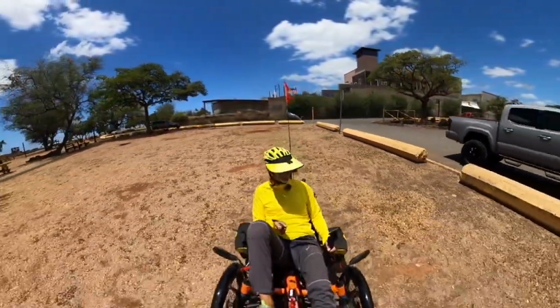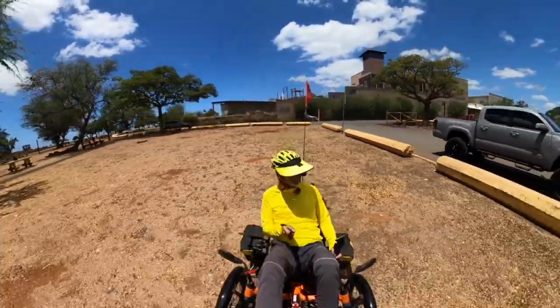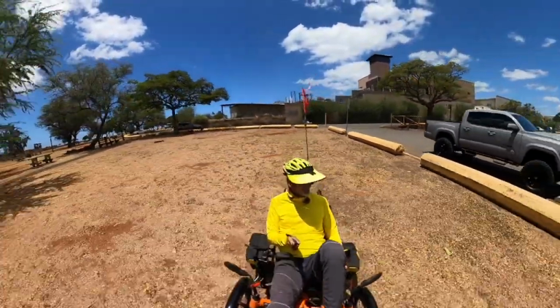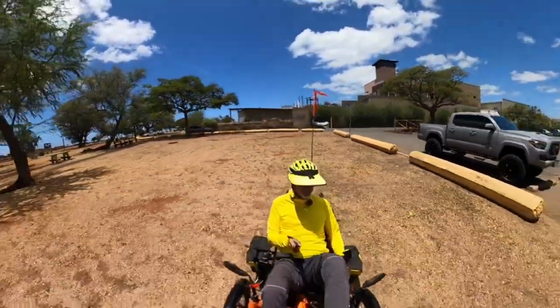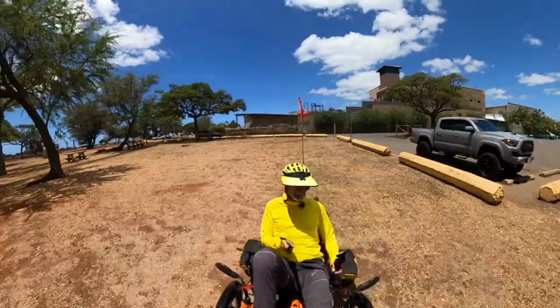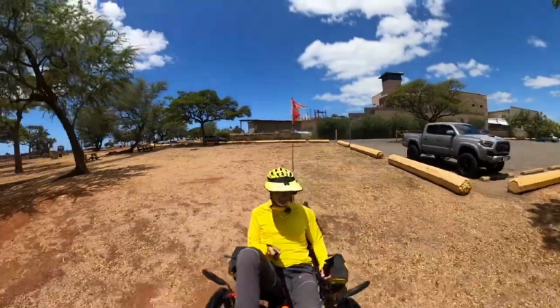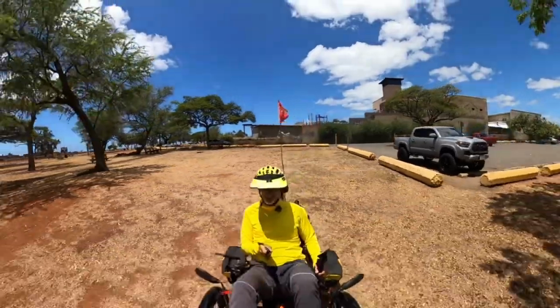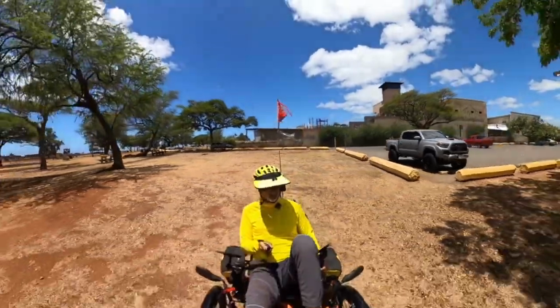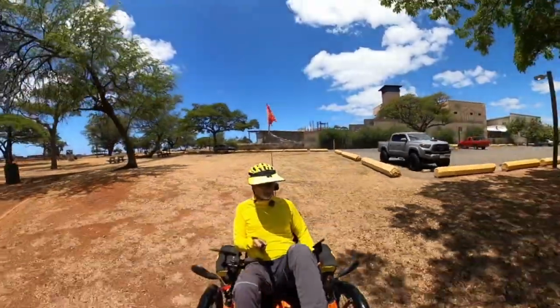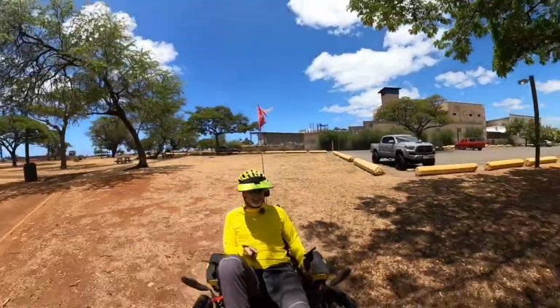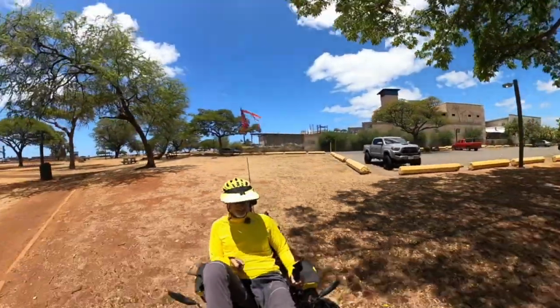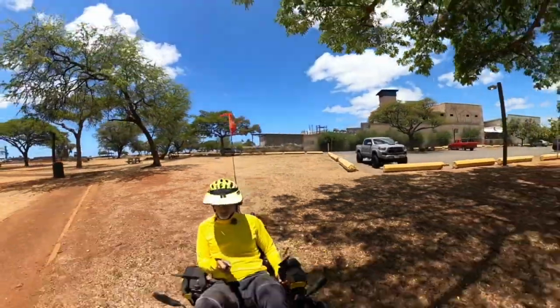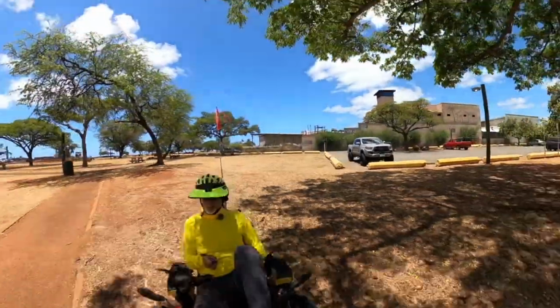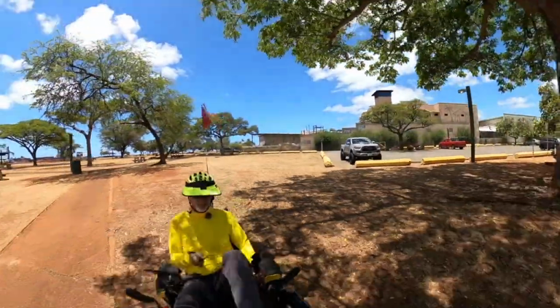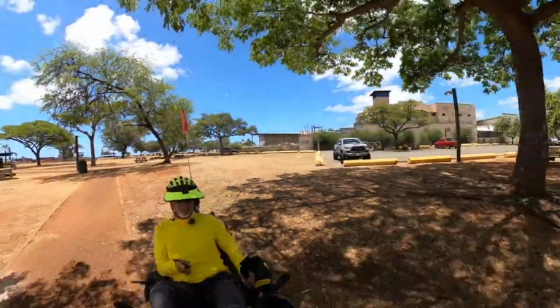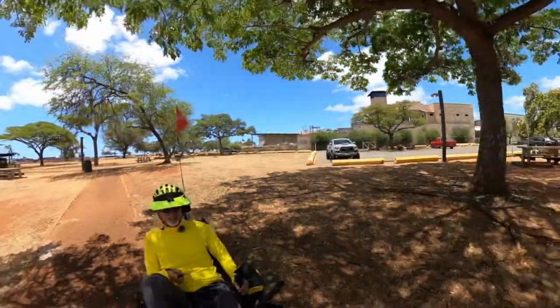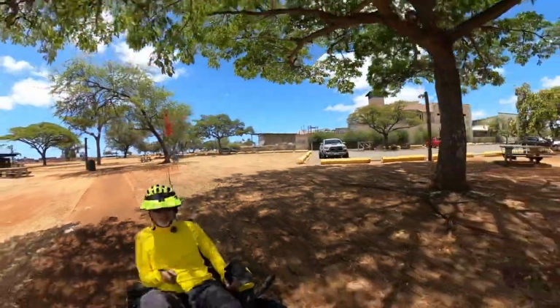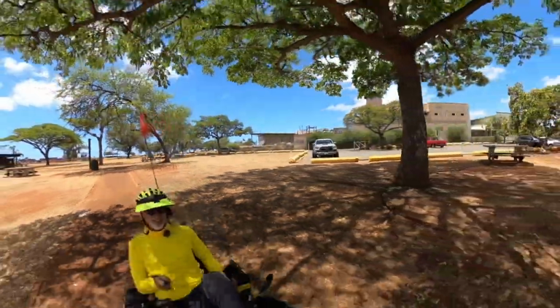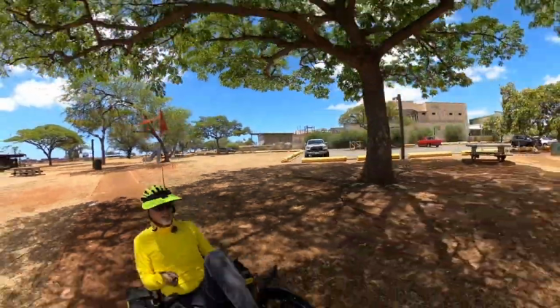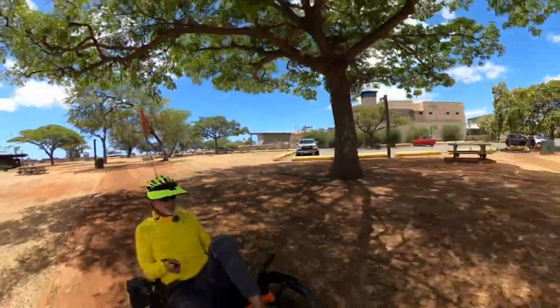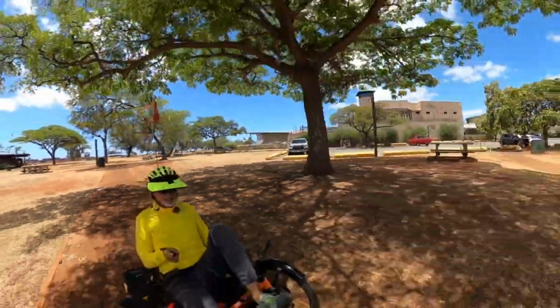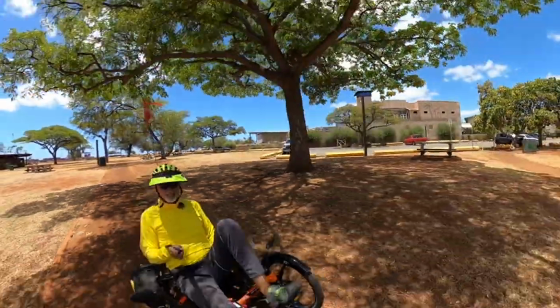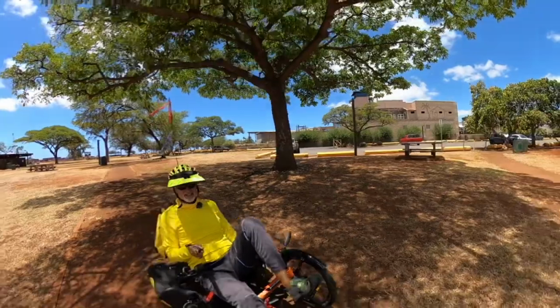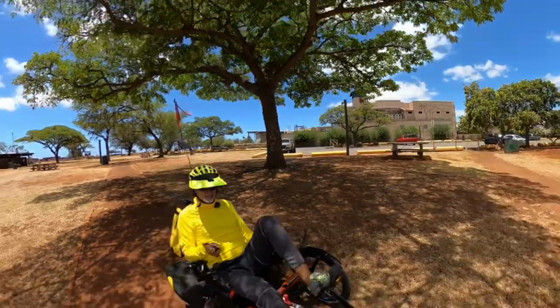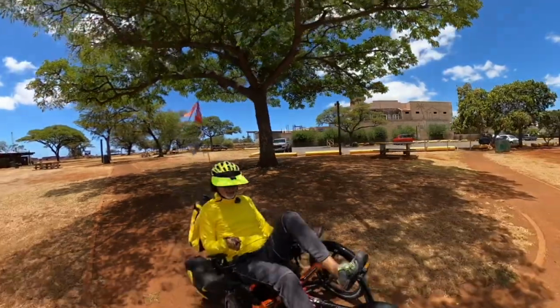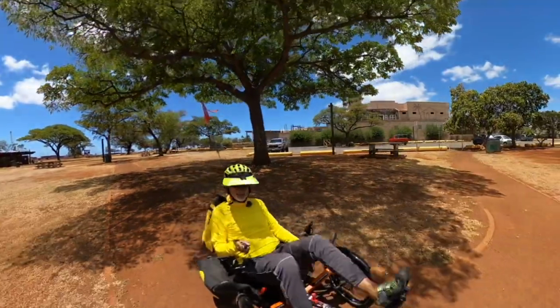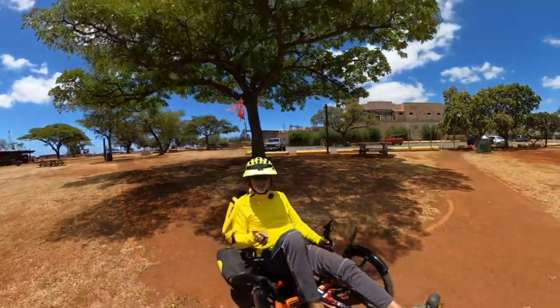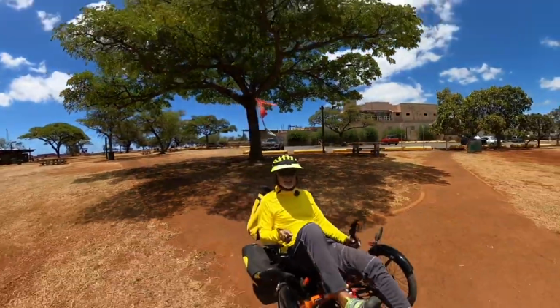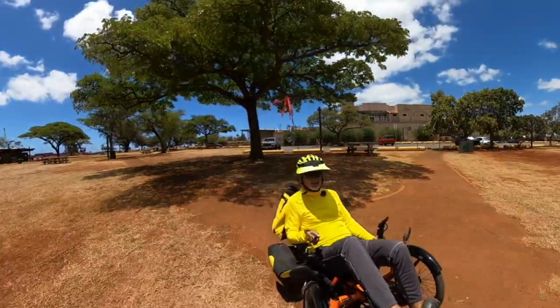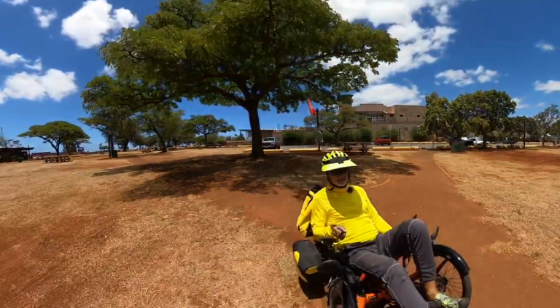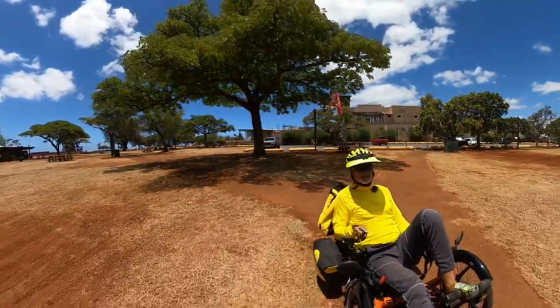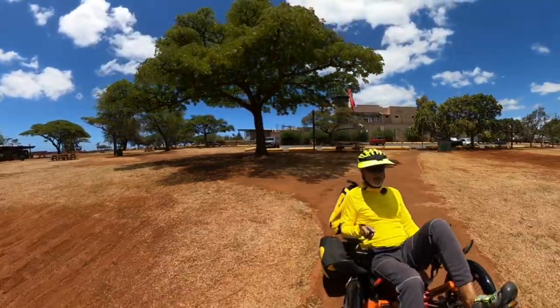Oh my gosh, guys, this is so much fun! Yes, it's summer so everything is dried up.